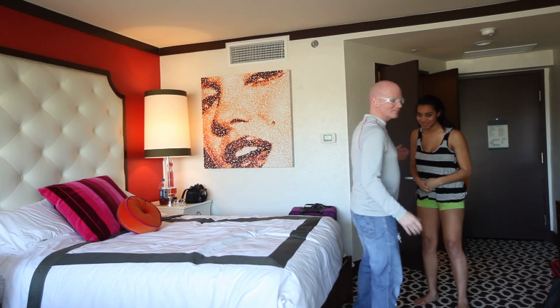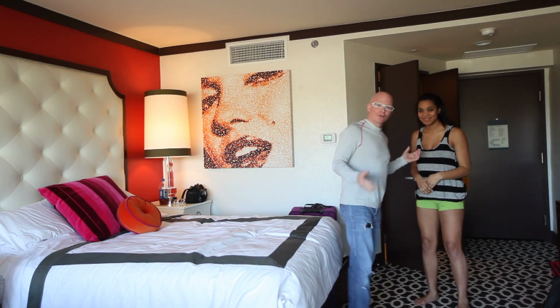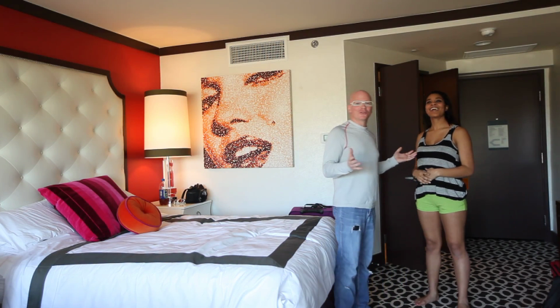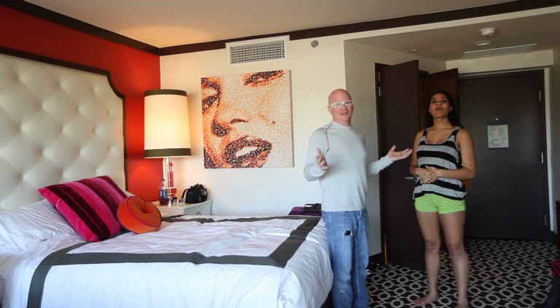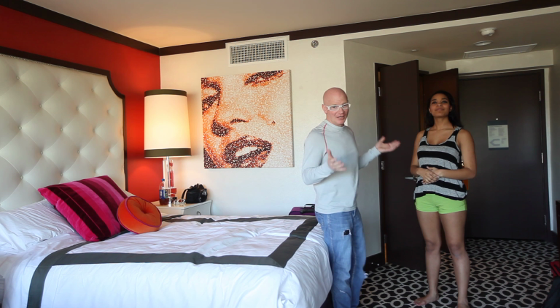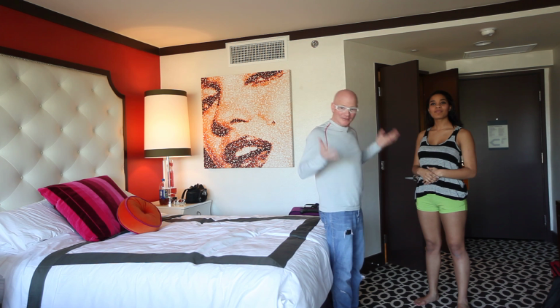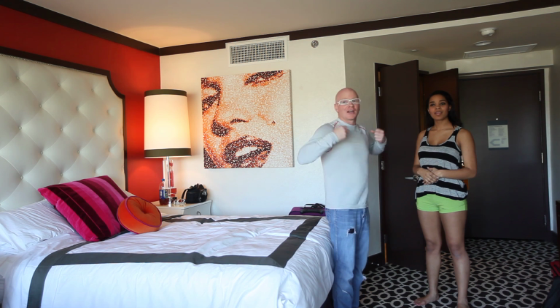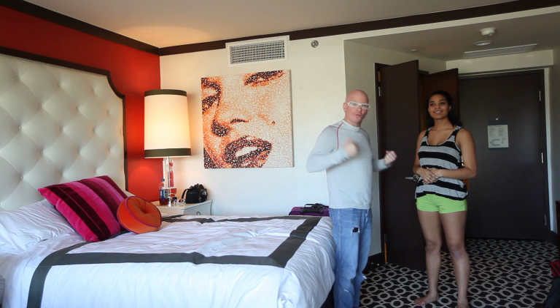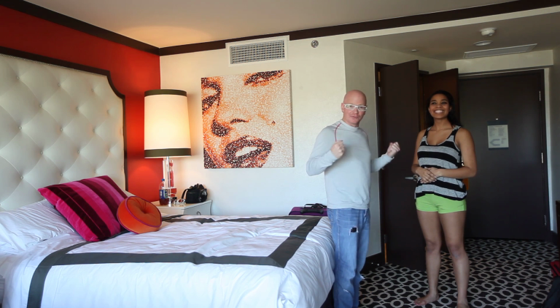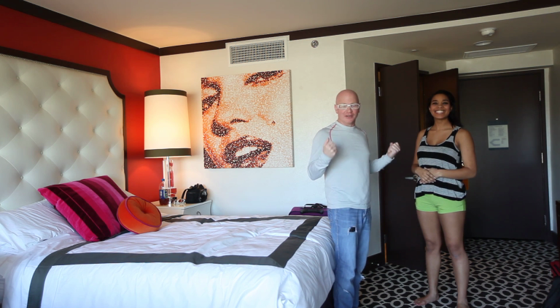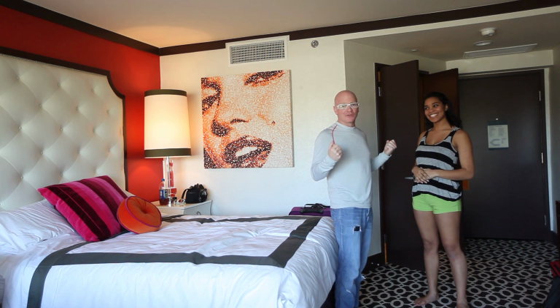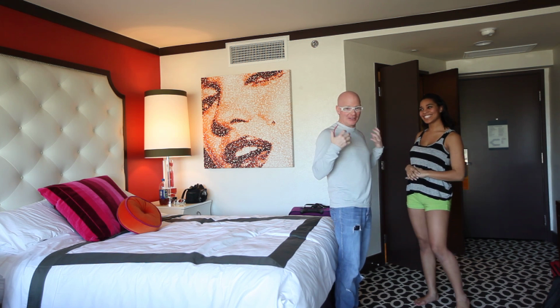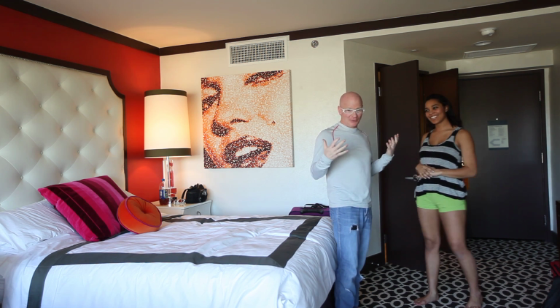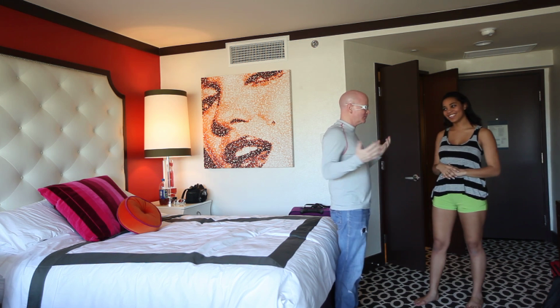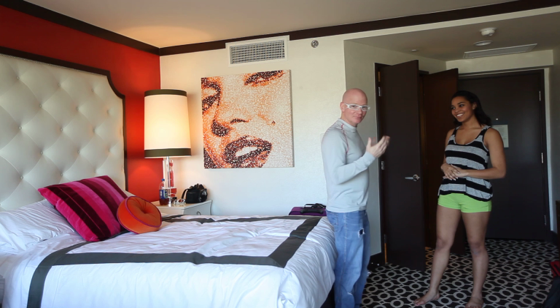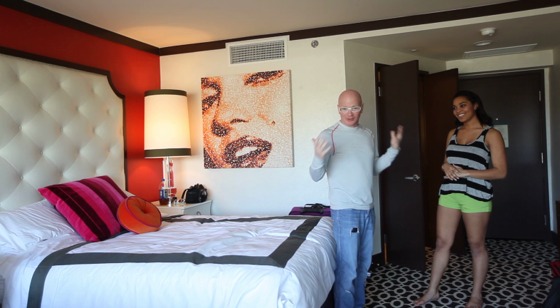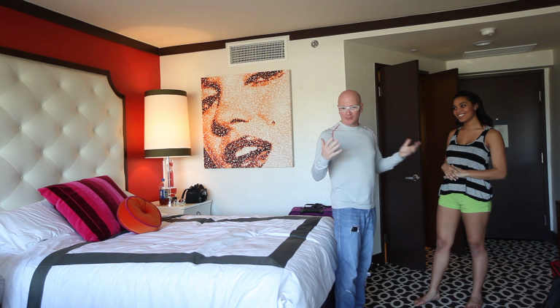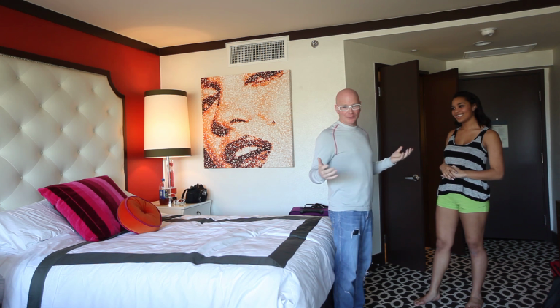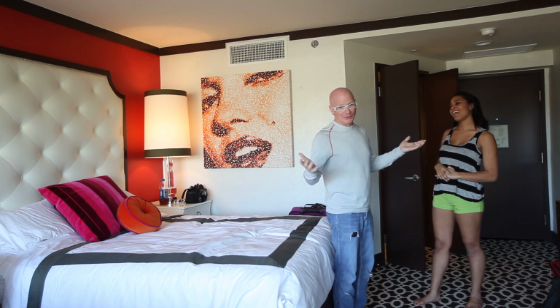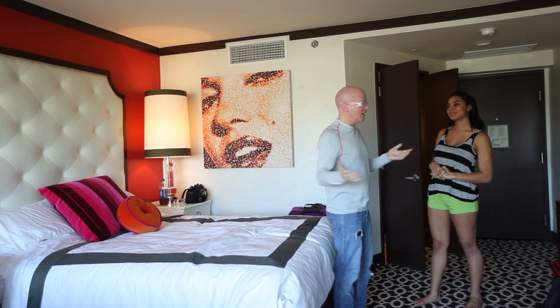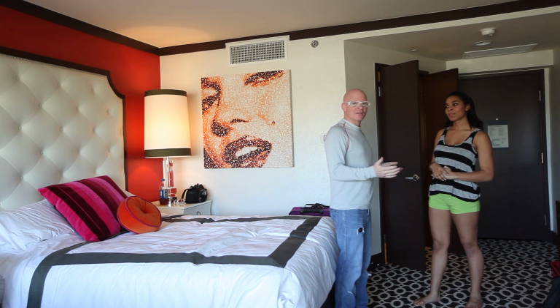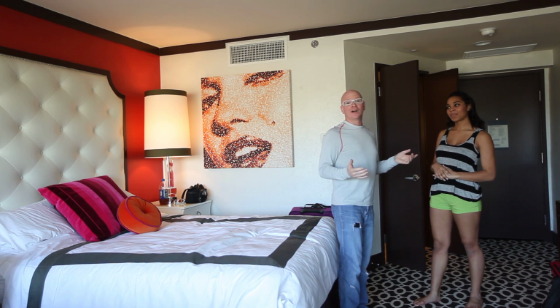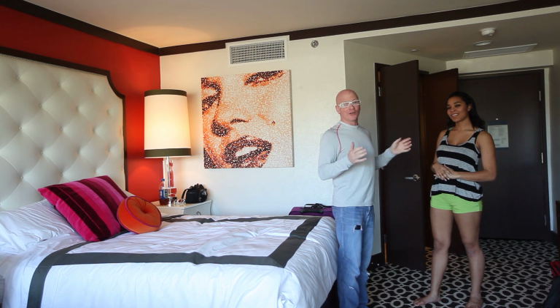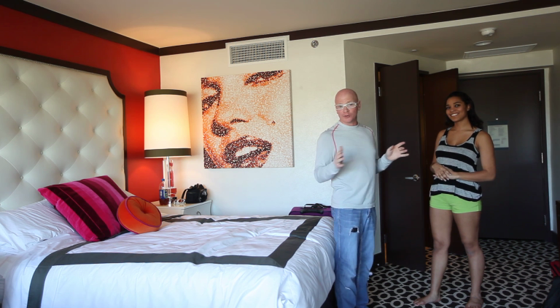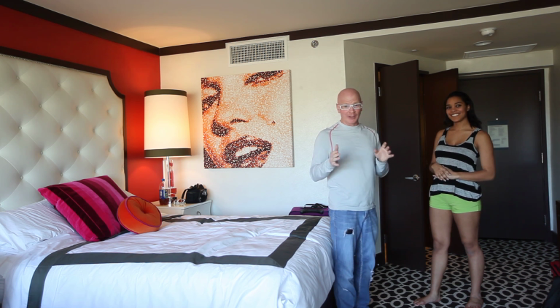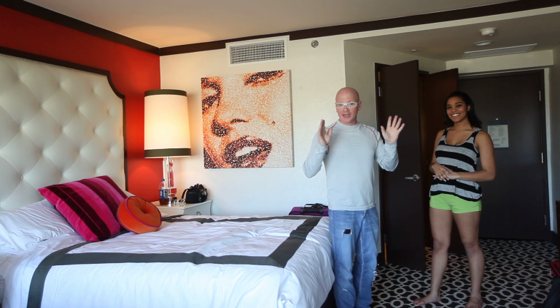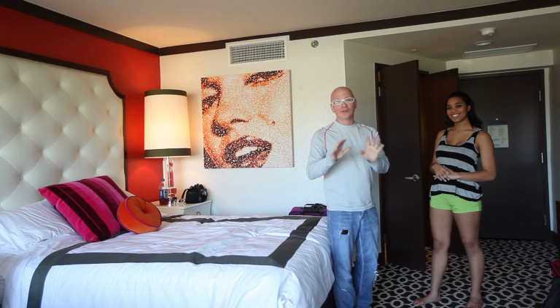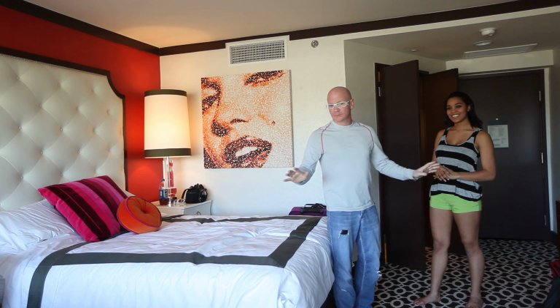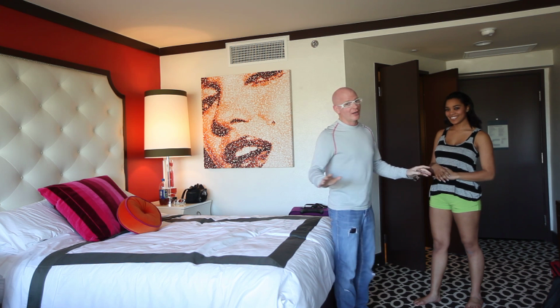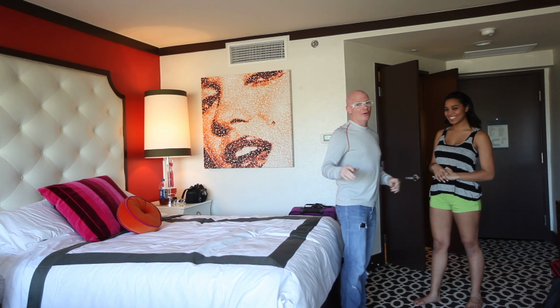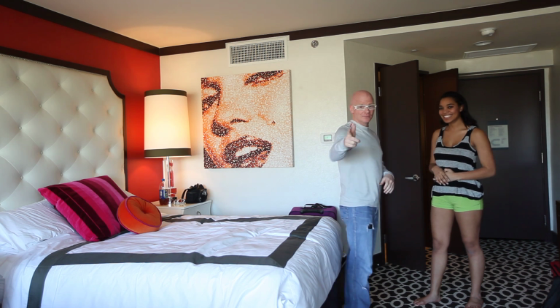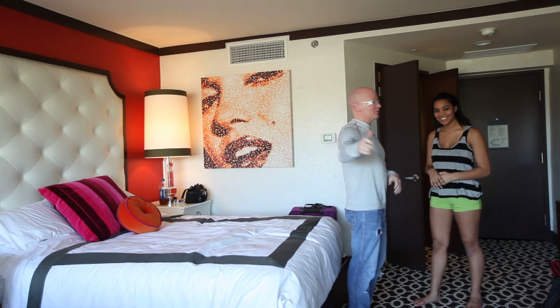I'm going out to shoot in a minute, but I thought just to warm the creative juices up and get everybody loosened up, we do a little WrestleMove WWE style. This is called a double underhook suplex. Kids, don't try this at home. You gotta know what you're doing.